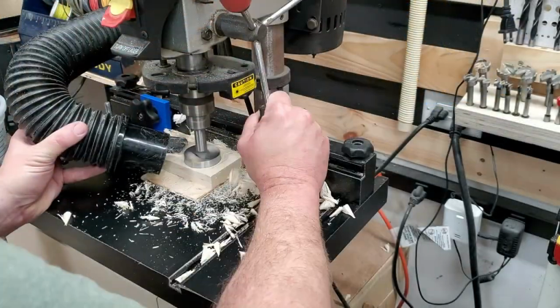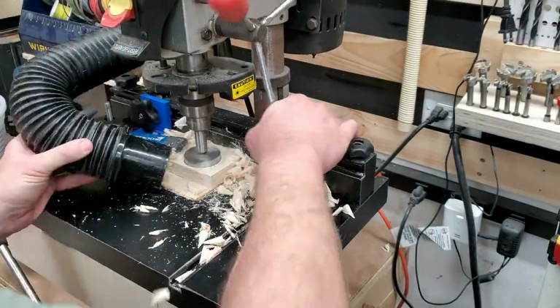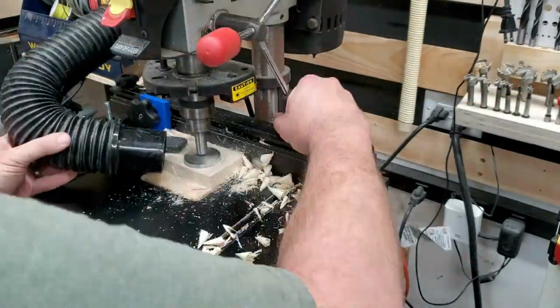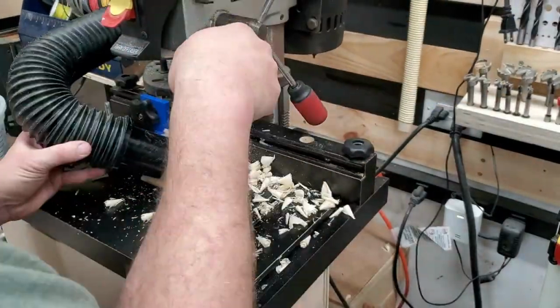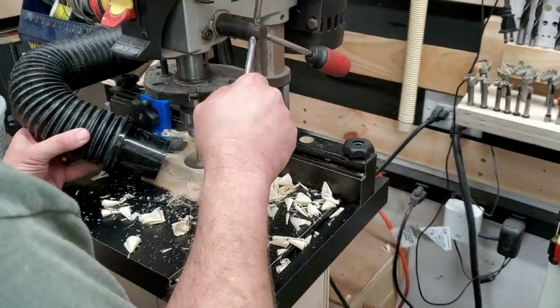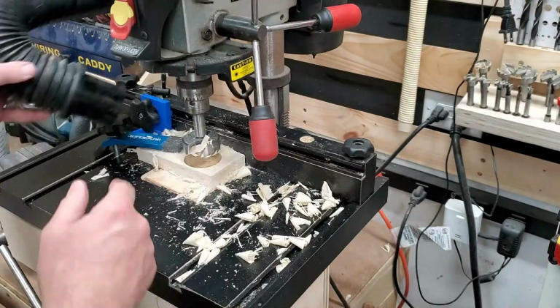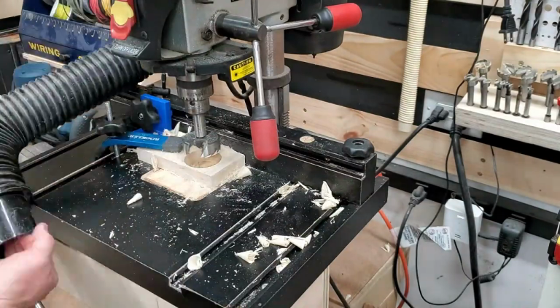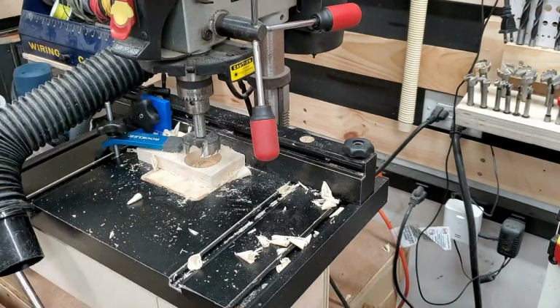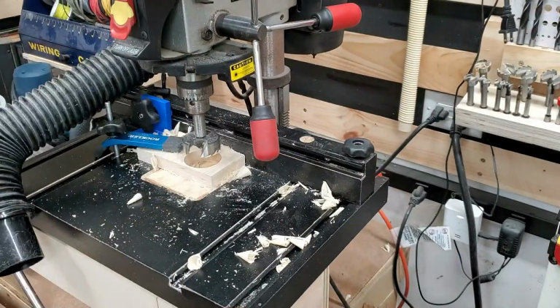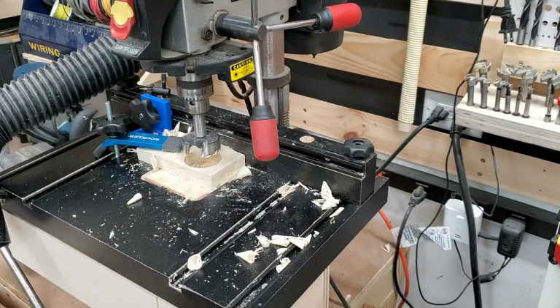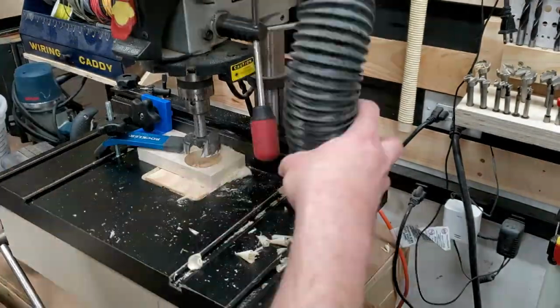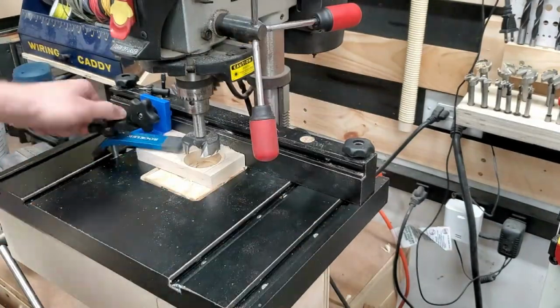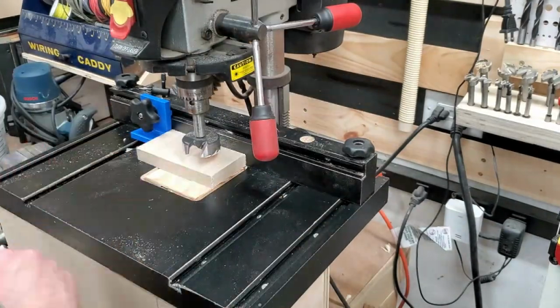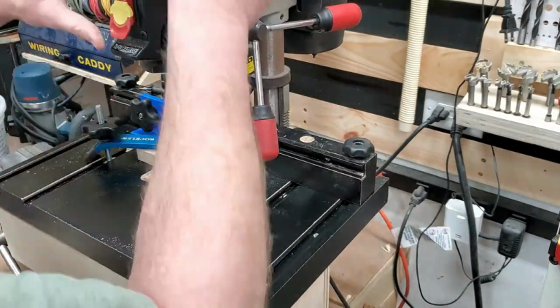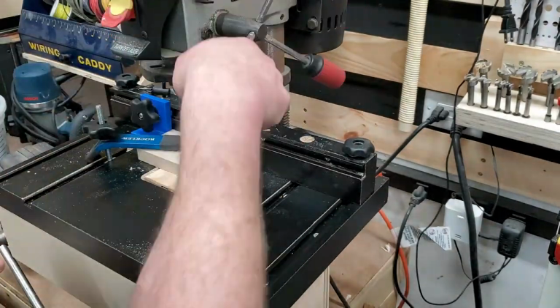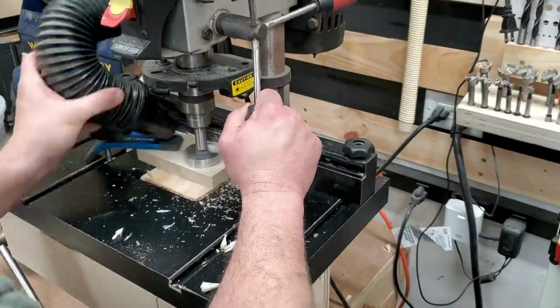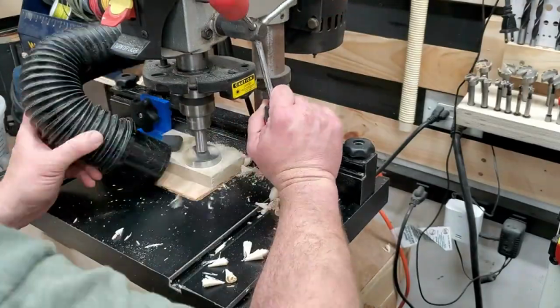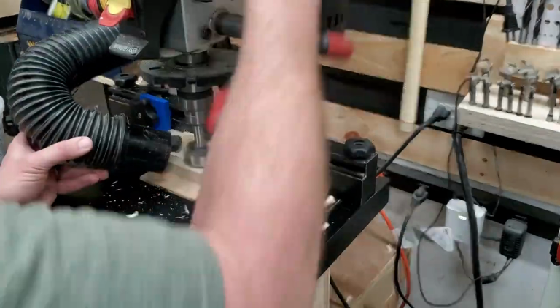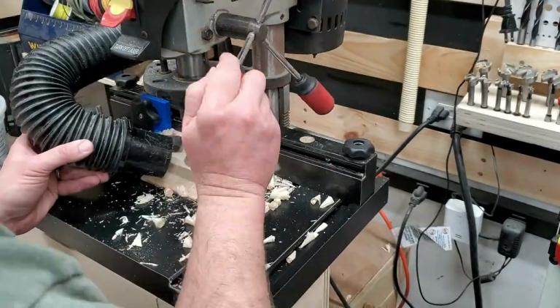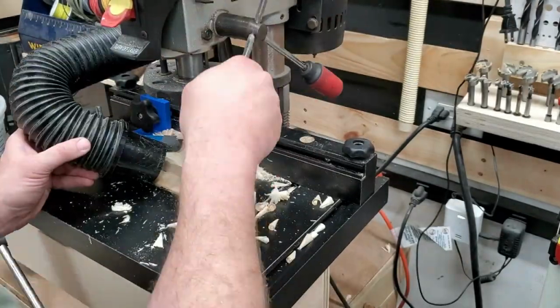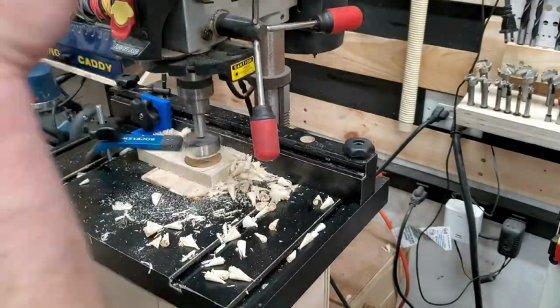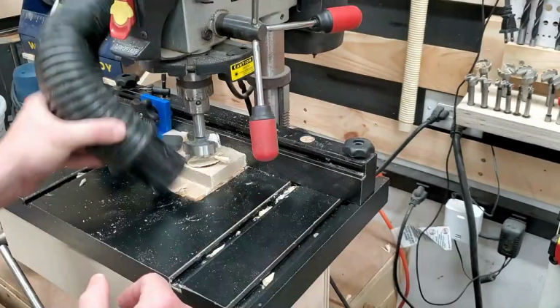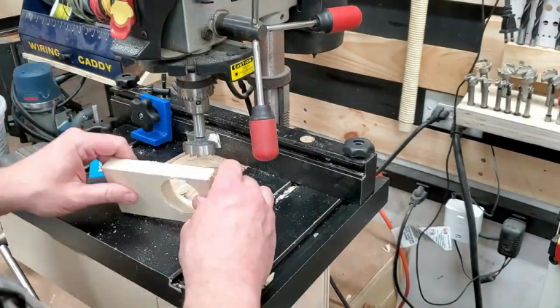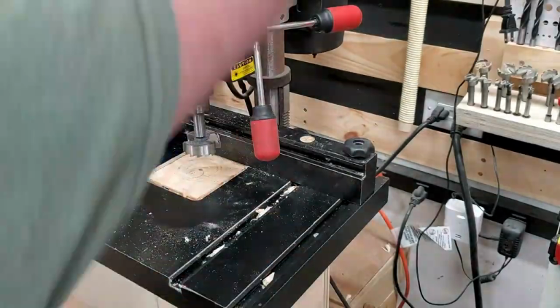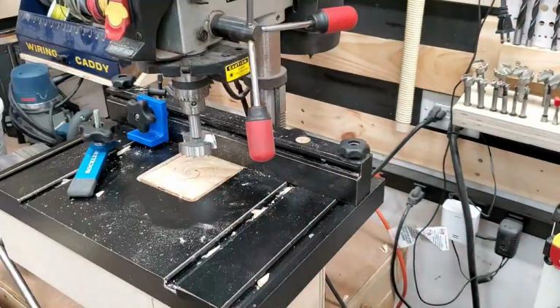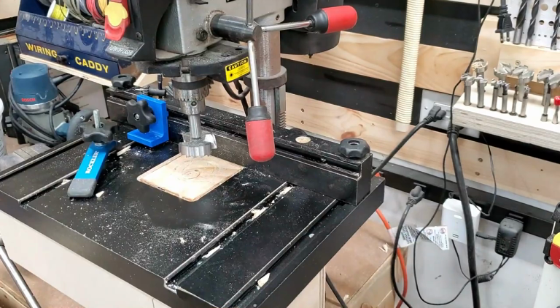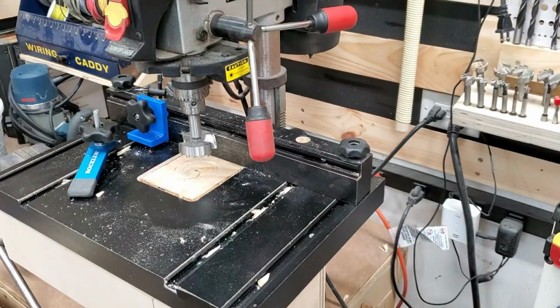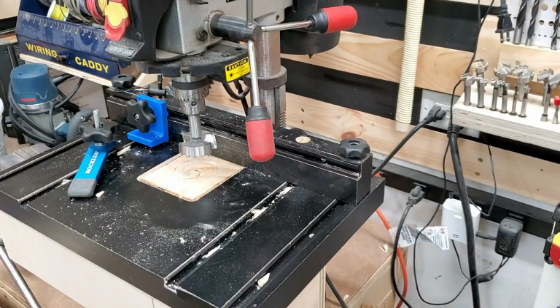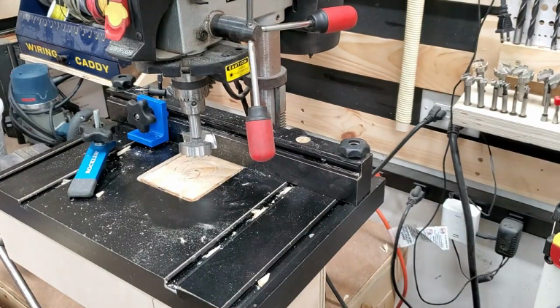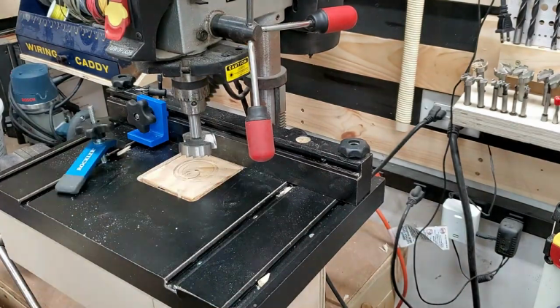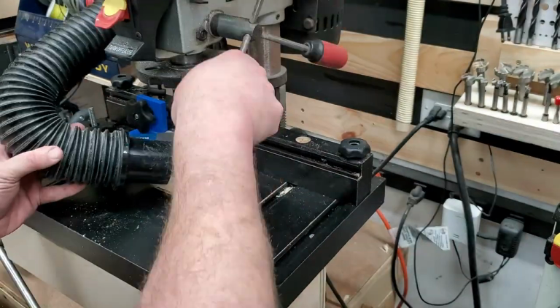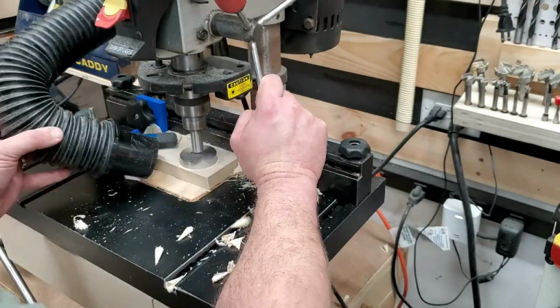Using some three-quarter-inch stock, I made these little blocks. These are three-quarter-inch, and I'm drilling a two-and-a-quarter-inch hole through them to accept the hose. I'm actually making three of these to give myself enough mass and depth for it to hold the hose firmly in place.